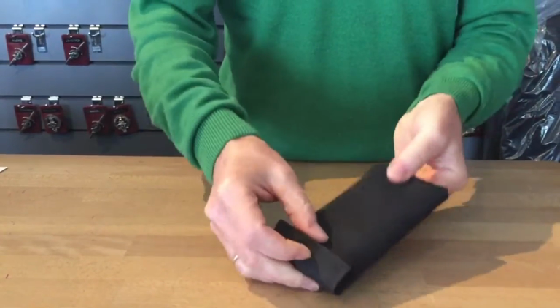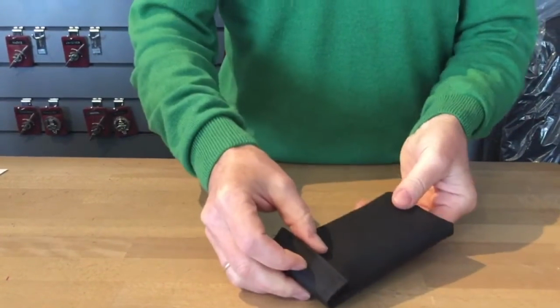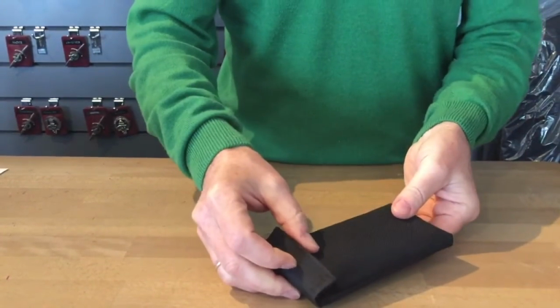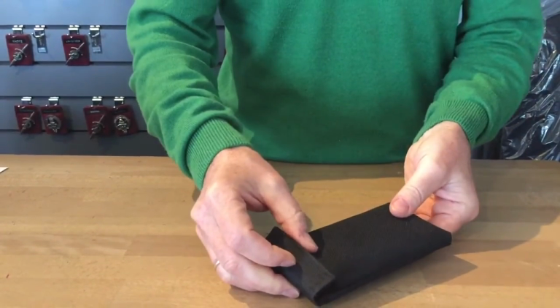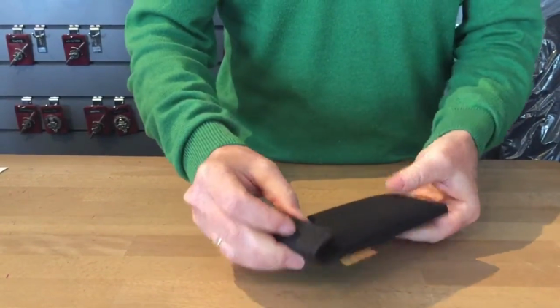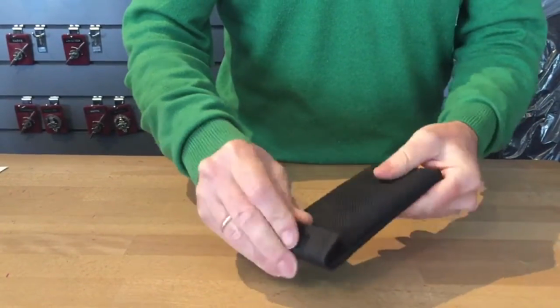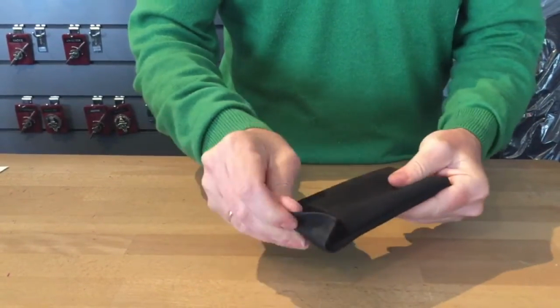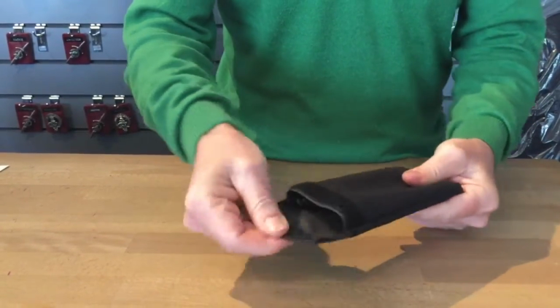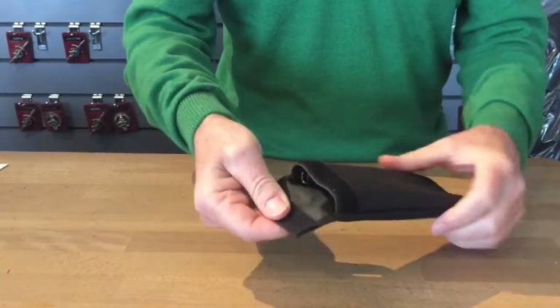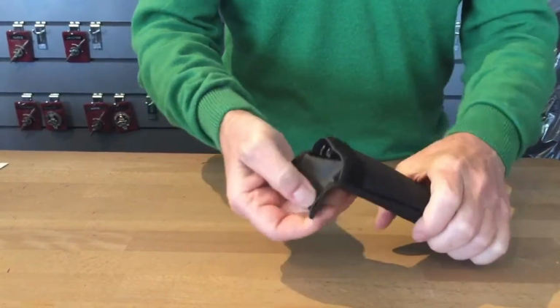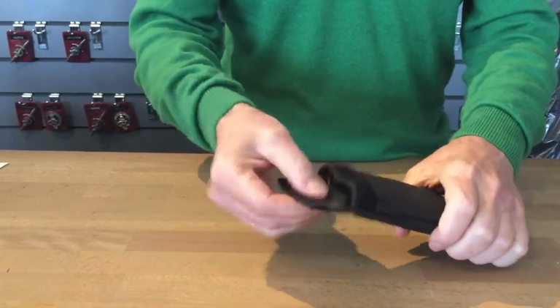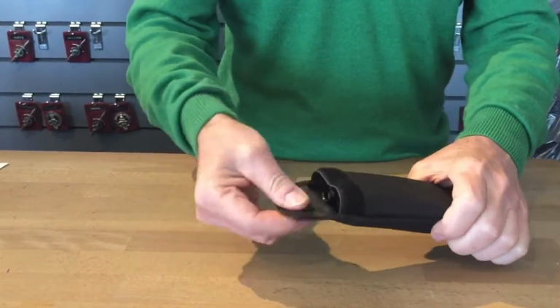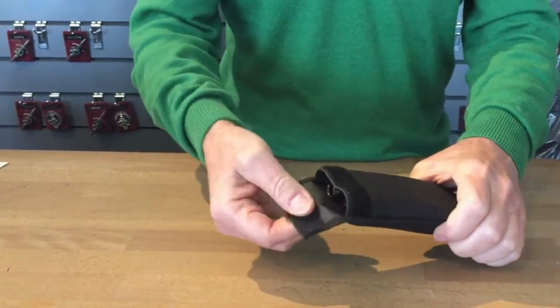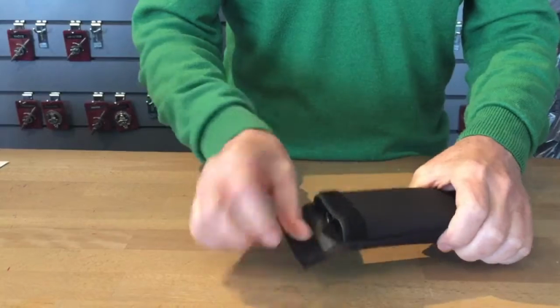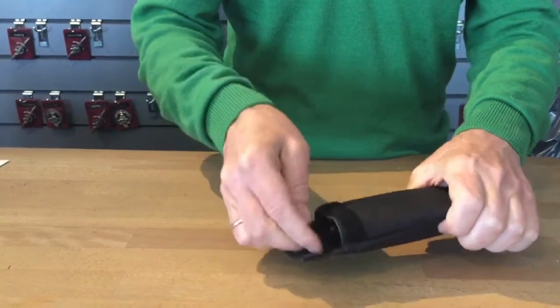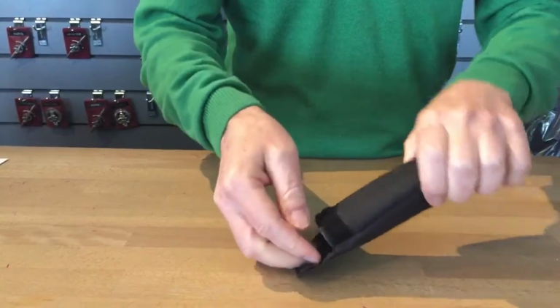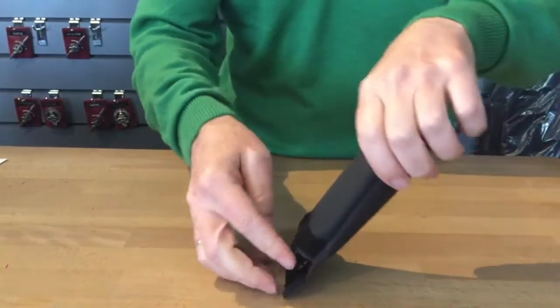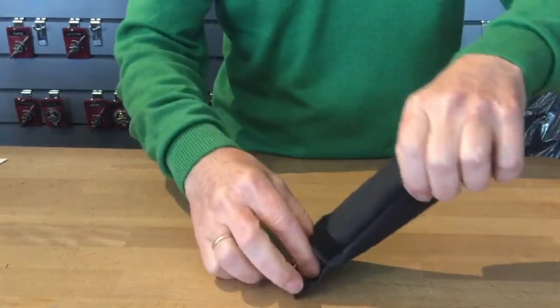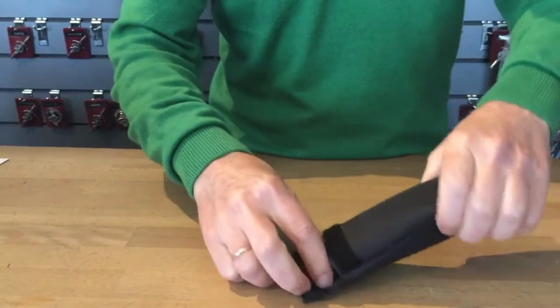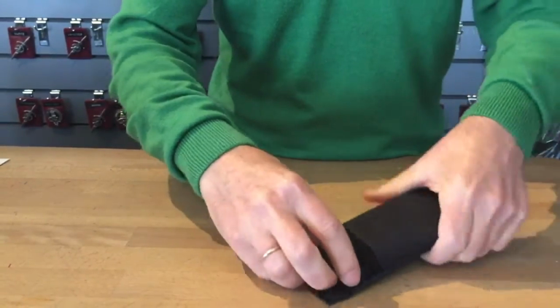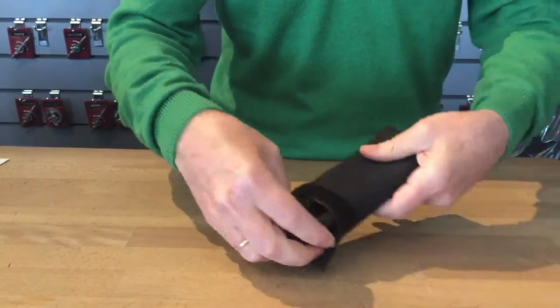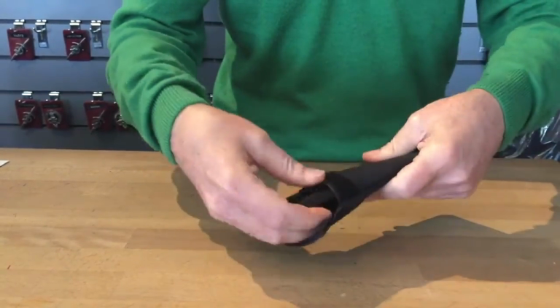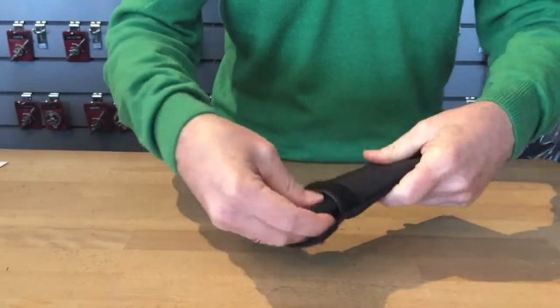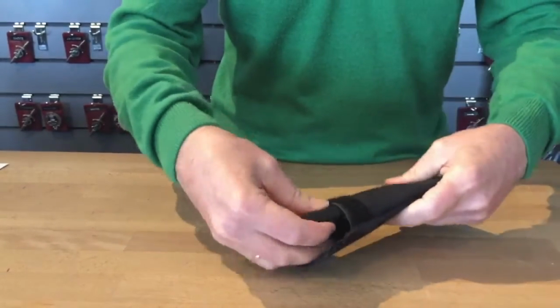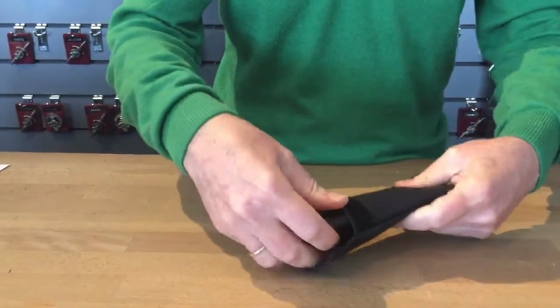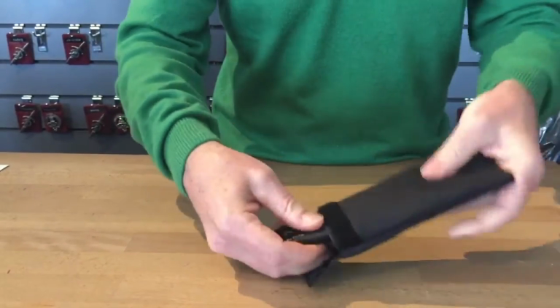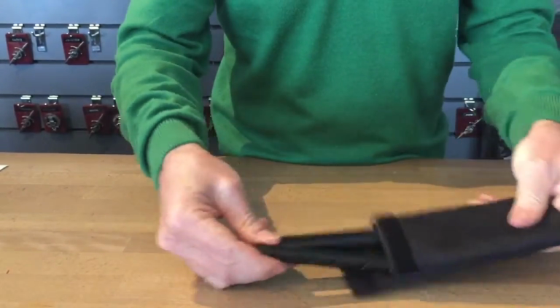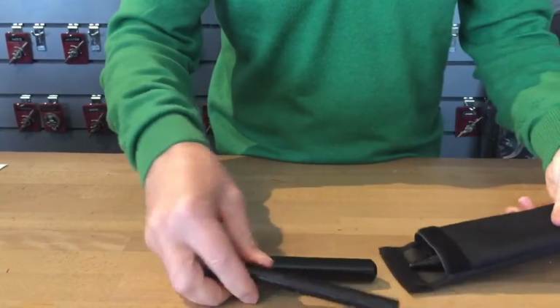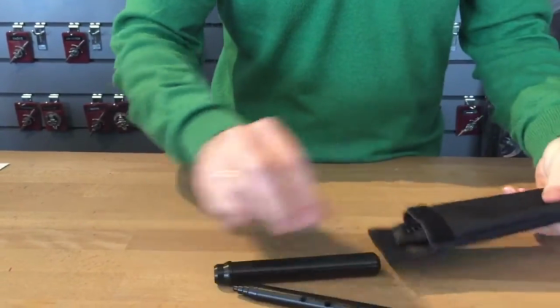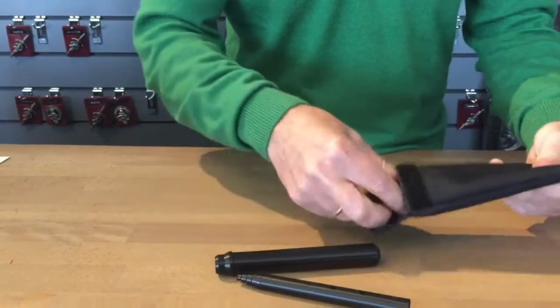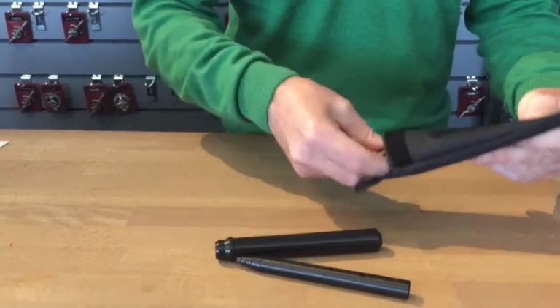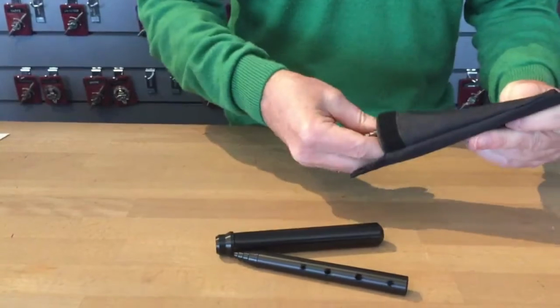Hi, there's been a change to the pocket practice chanter, a slight change to show you. You'll receive it in a pouch just like this. There are four pieces.